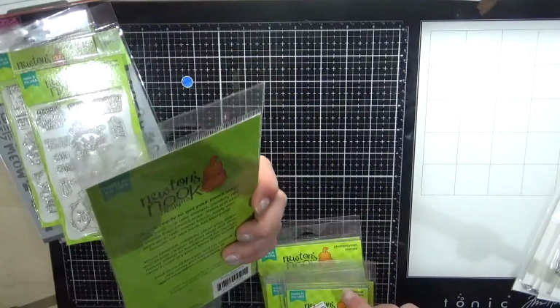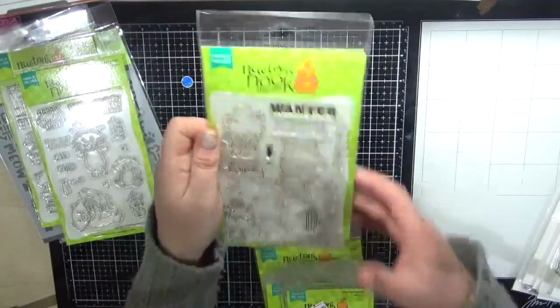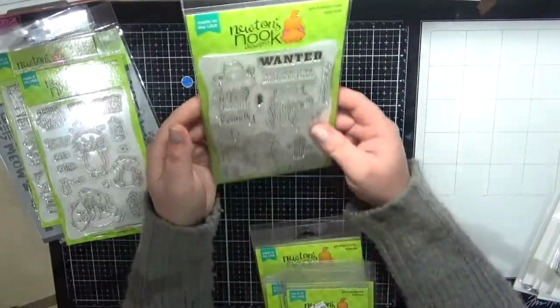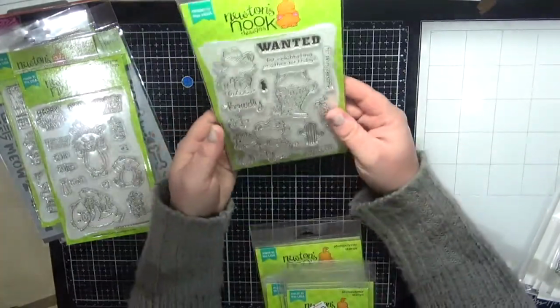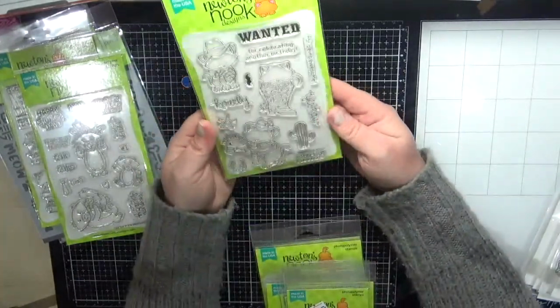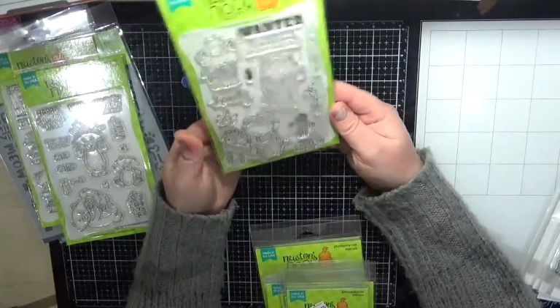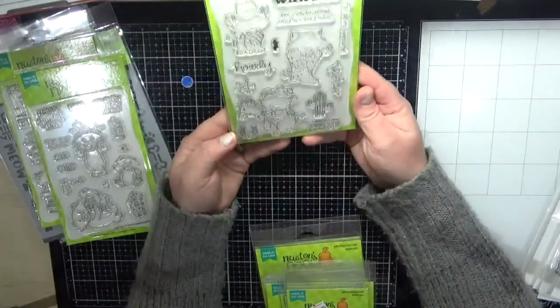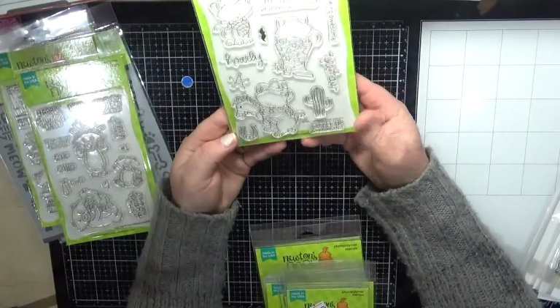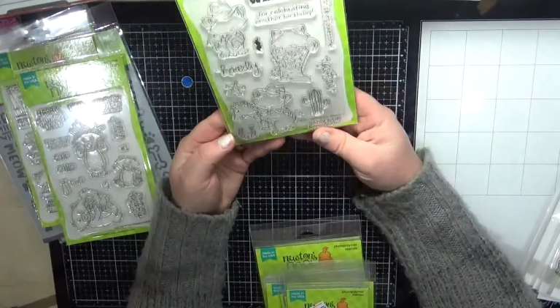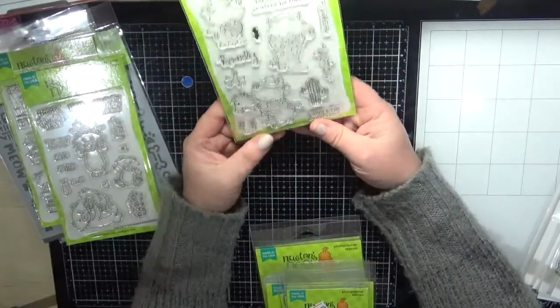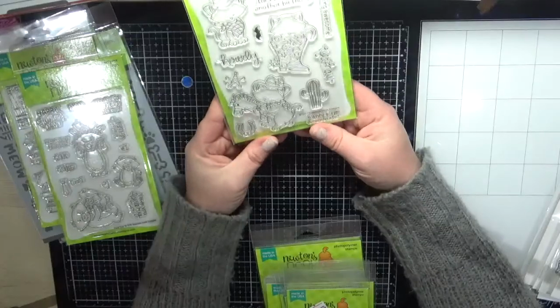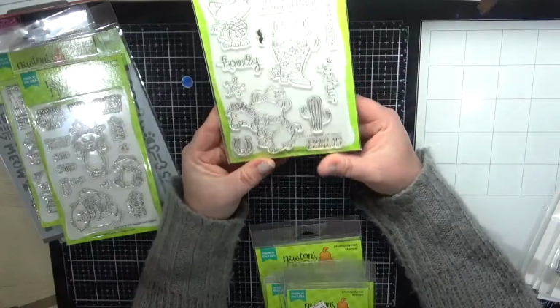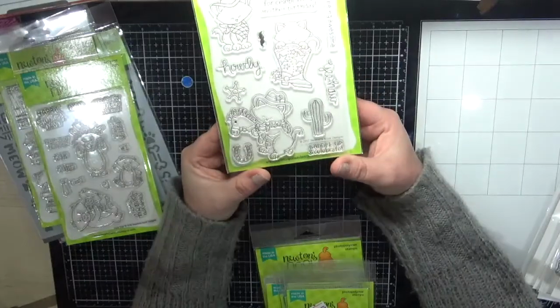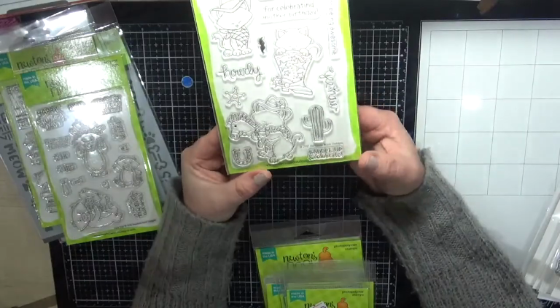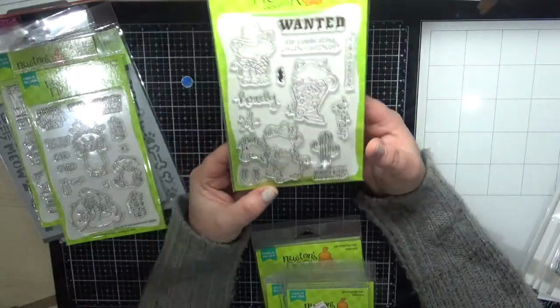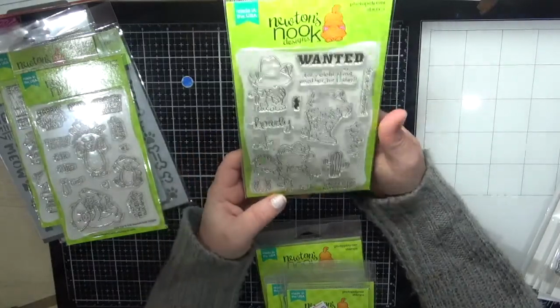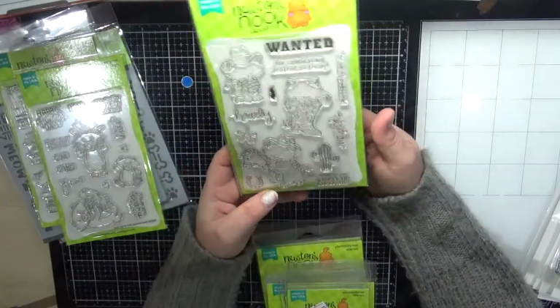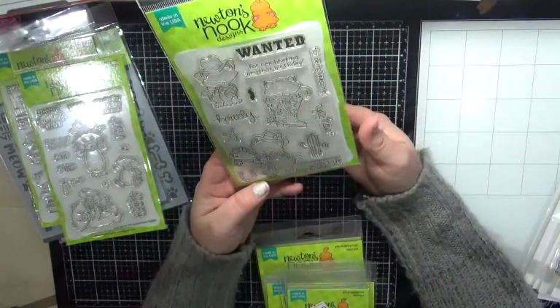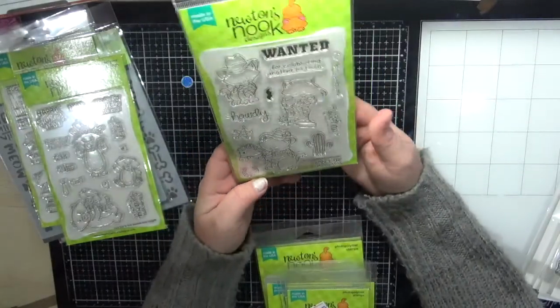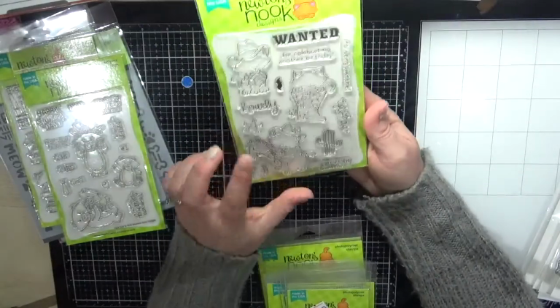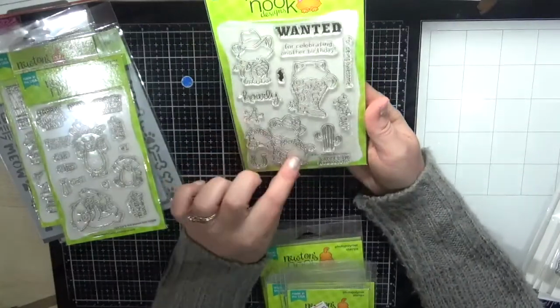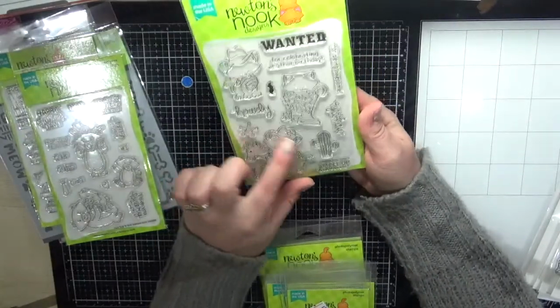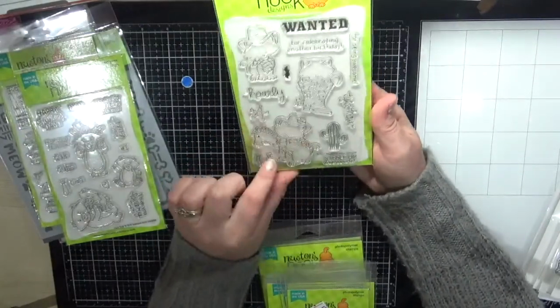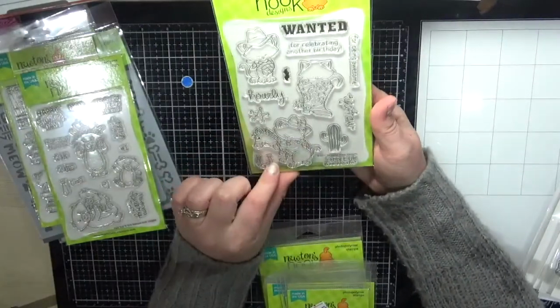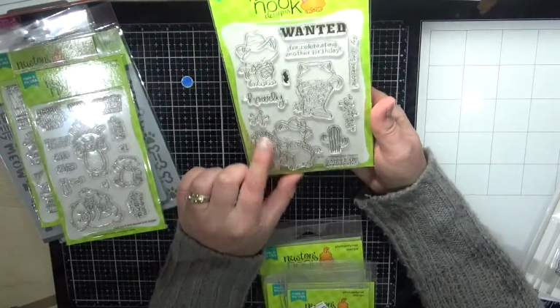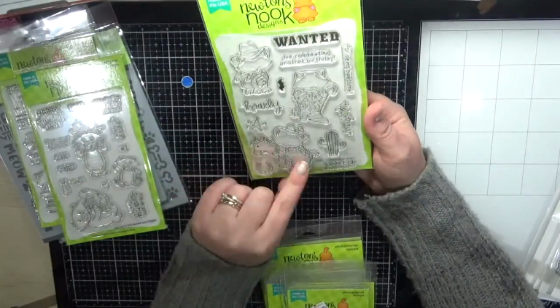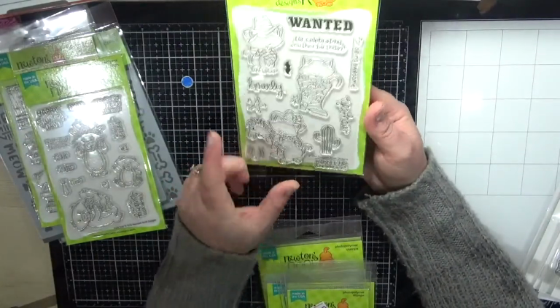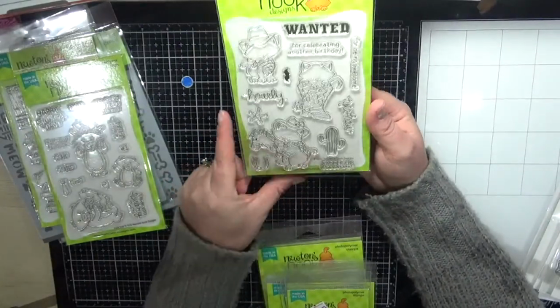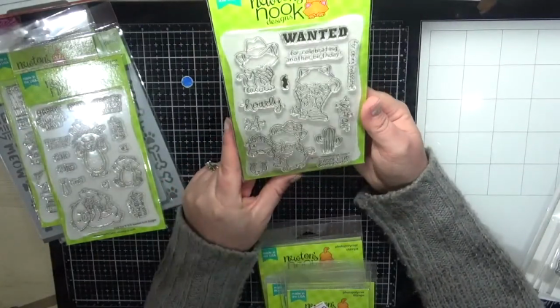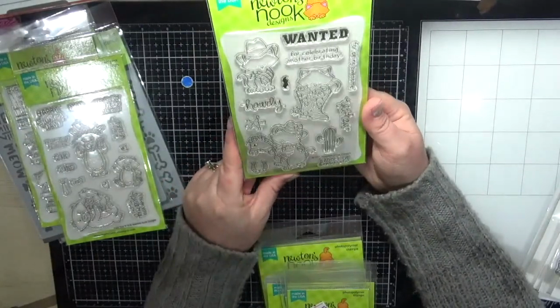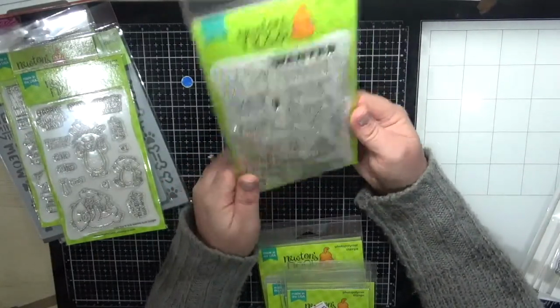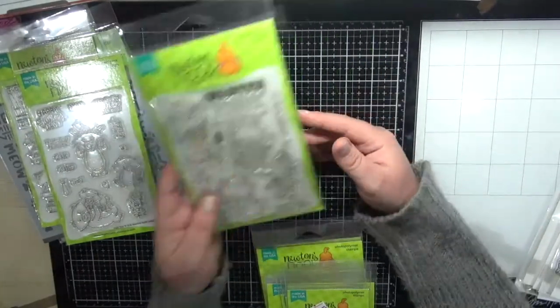Next is Newton Rides West — super cute for some country cards. Again, some little kids' birthday cards — this would be absolutely gorgeous on those.